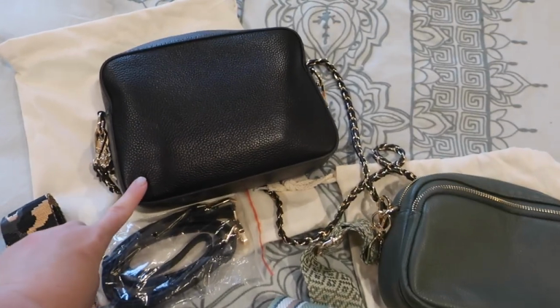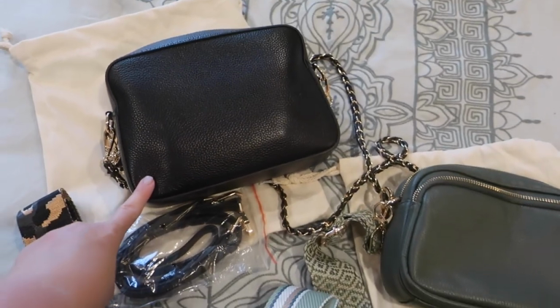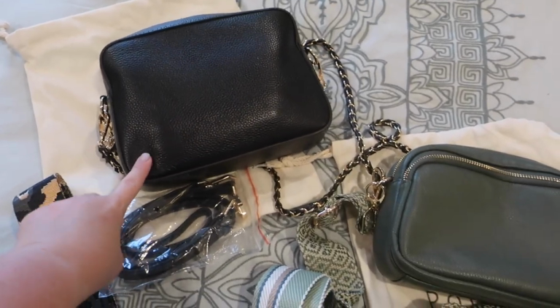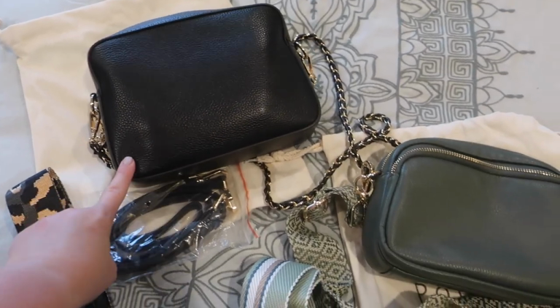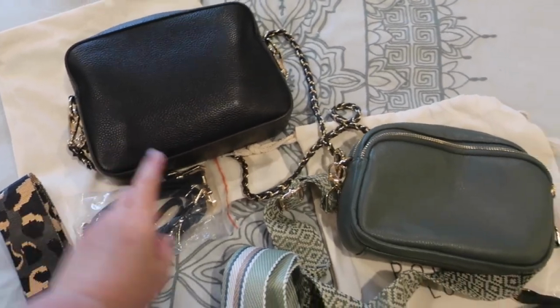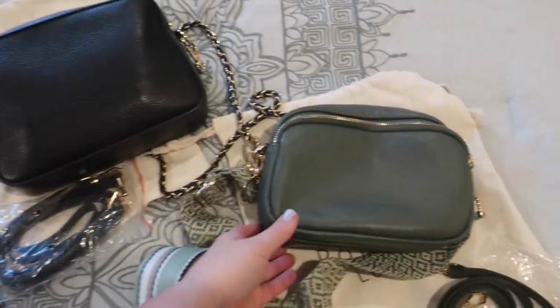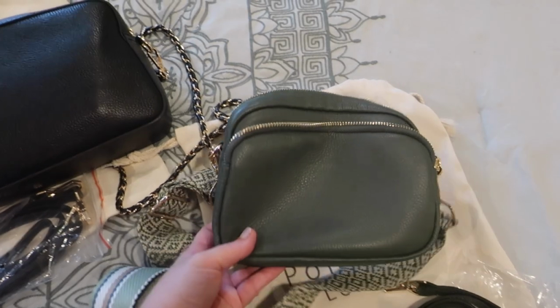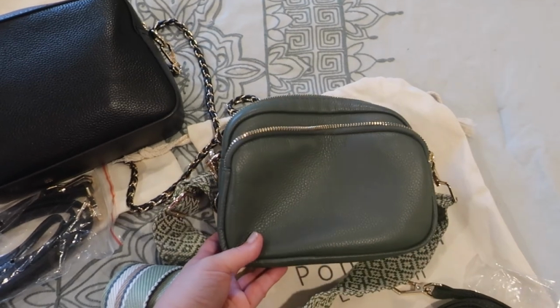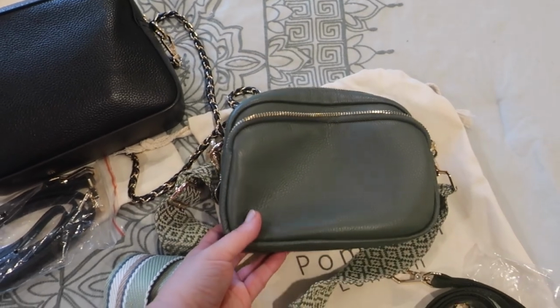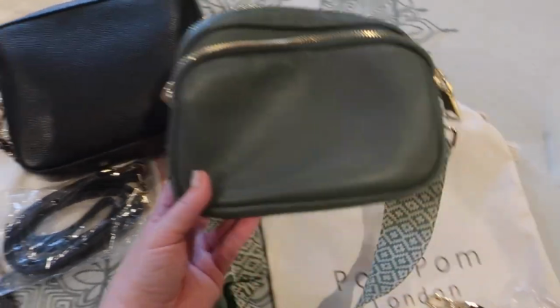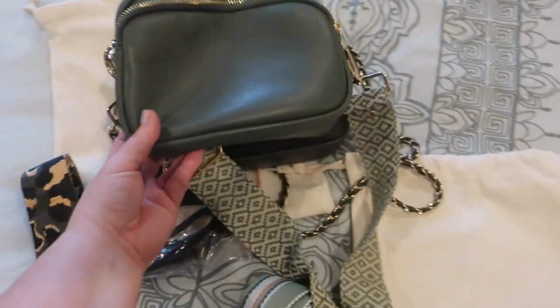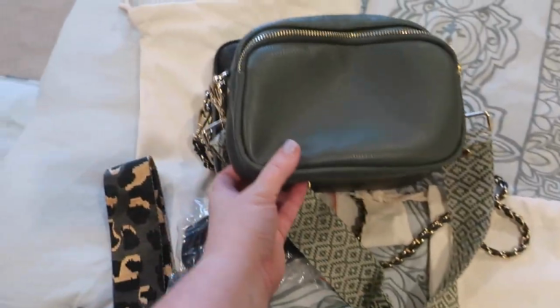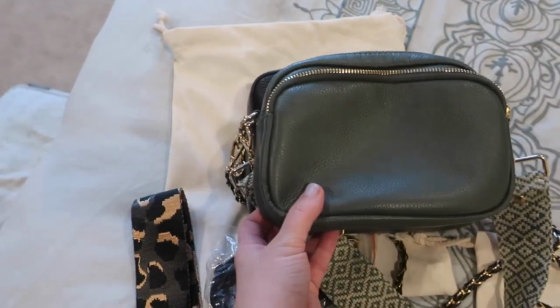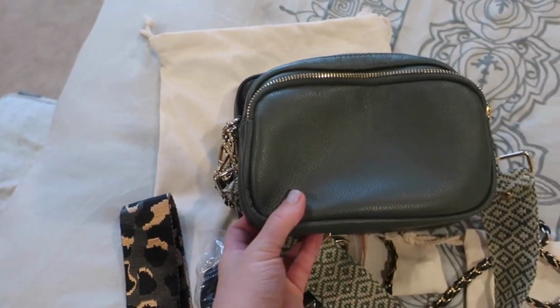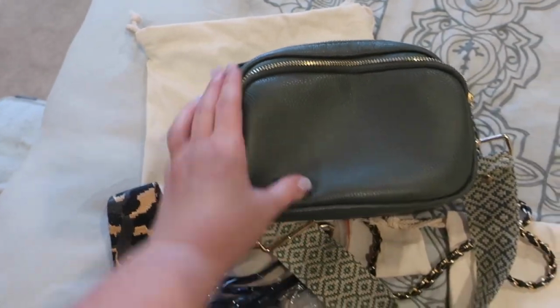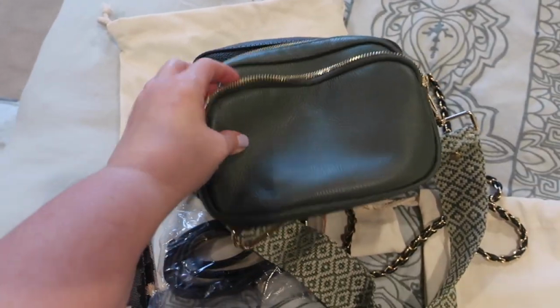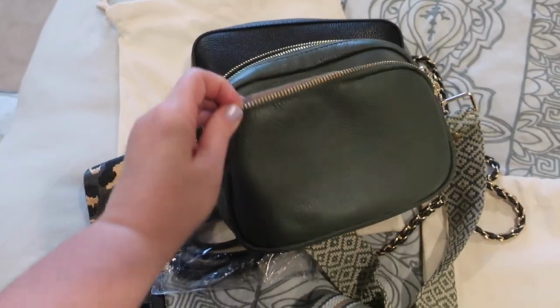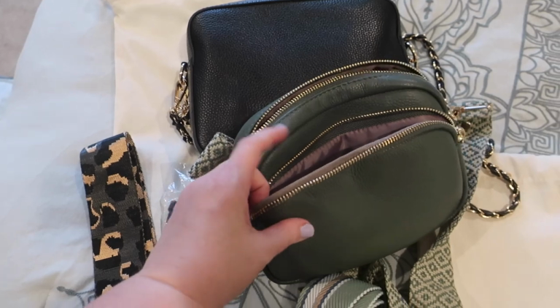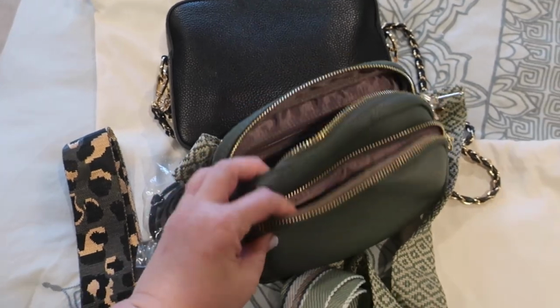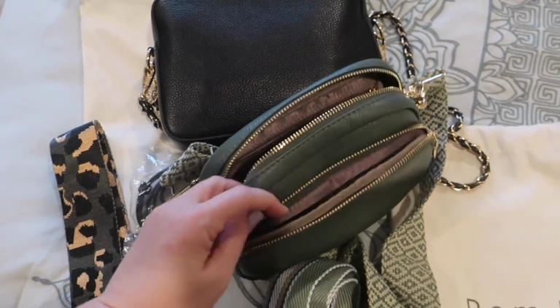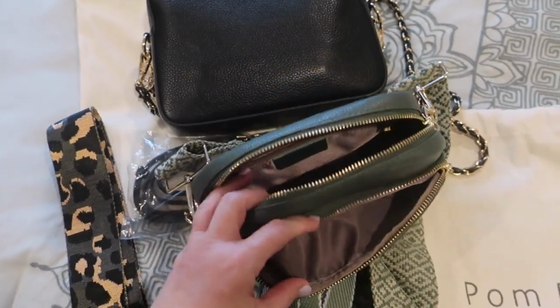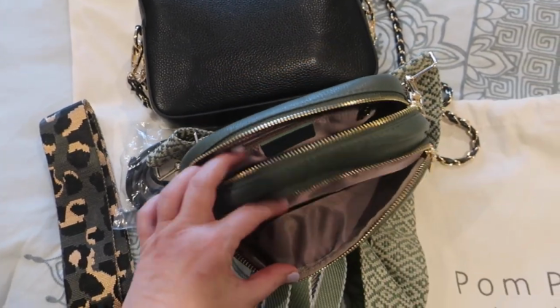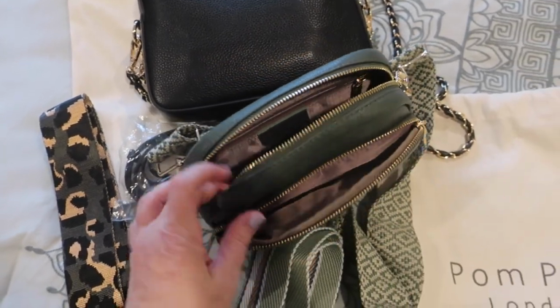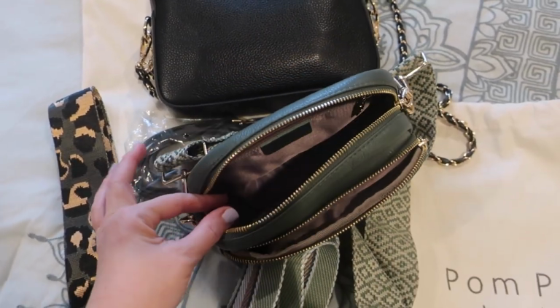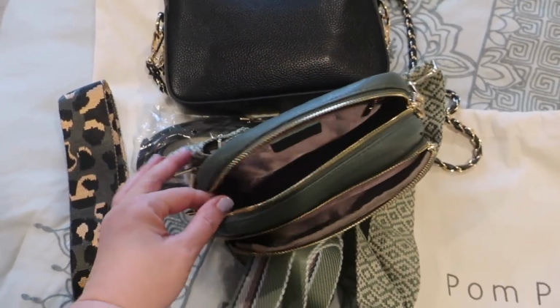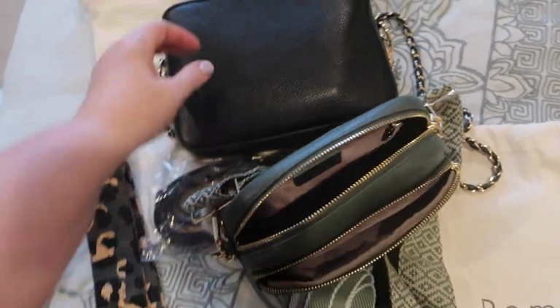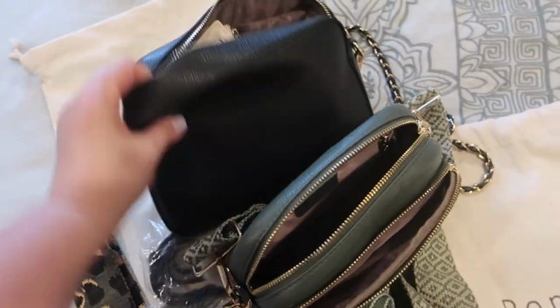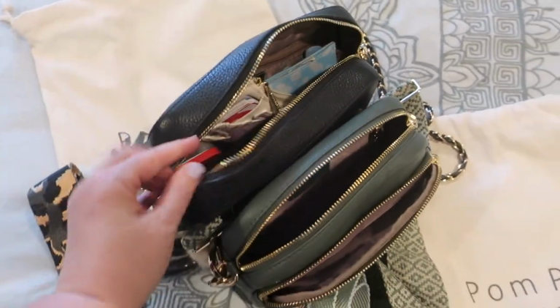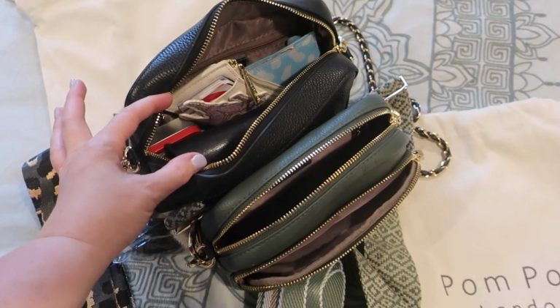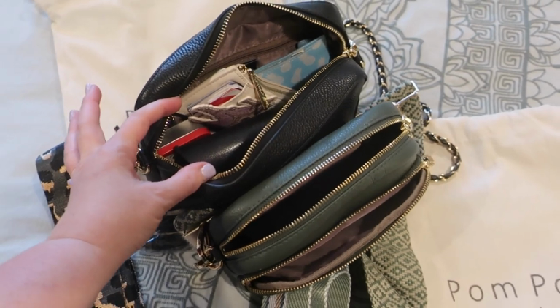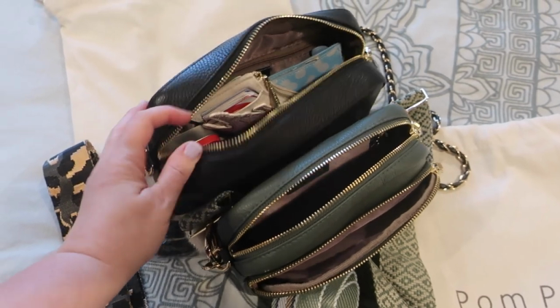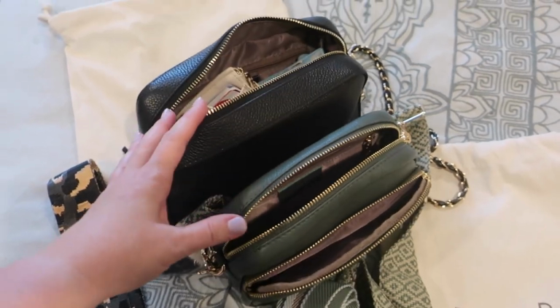I have the London City bag here and the Mayfair, and you can see the Mayfair is almost the same size — it's got two pockets — but it feels just a little bit smaller on the inside and it's just a little bit tougher to get things in.